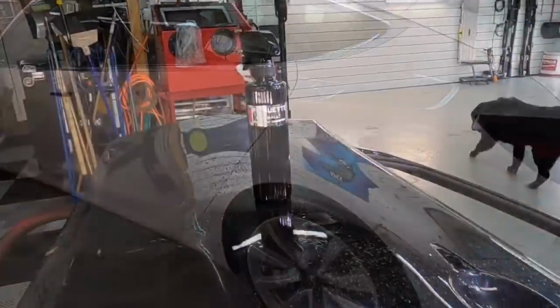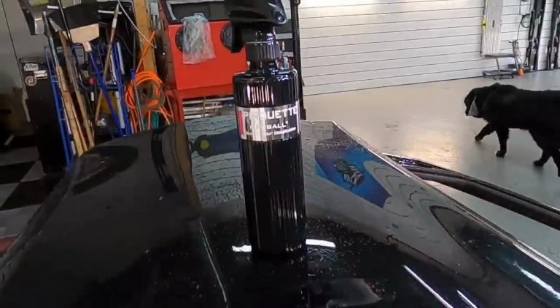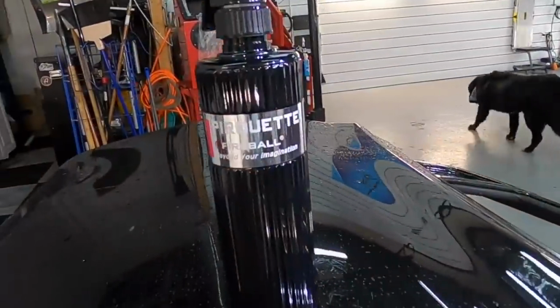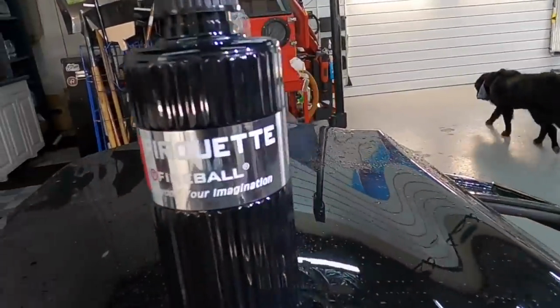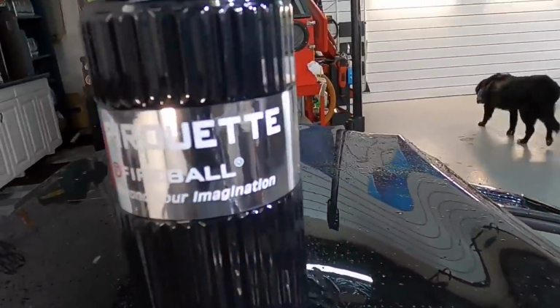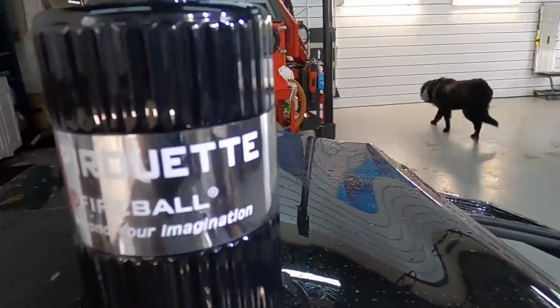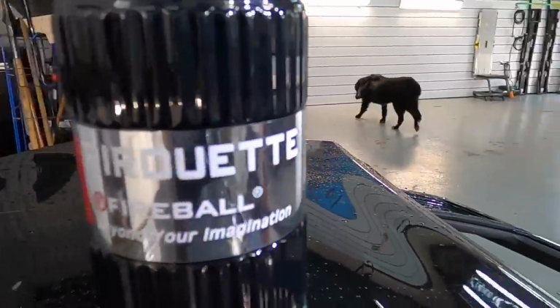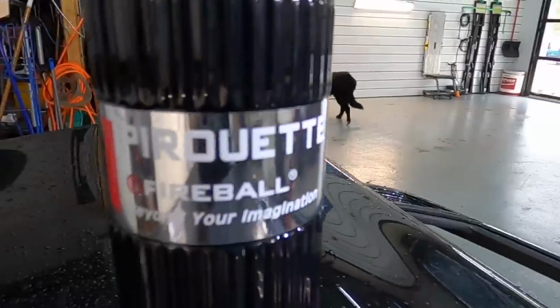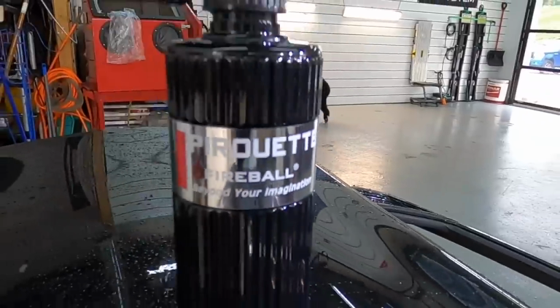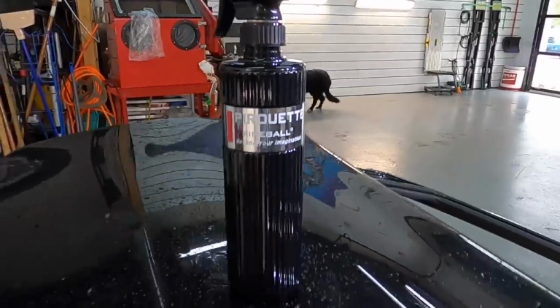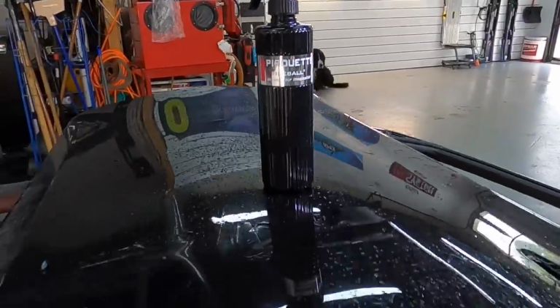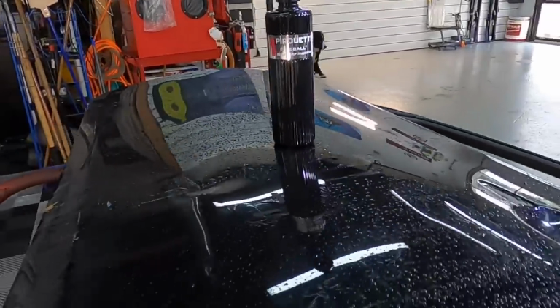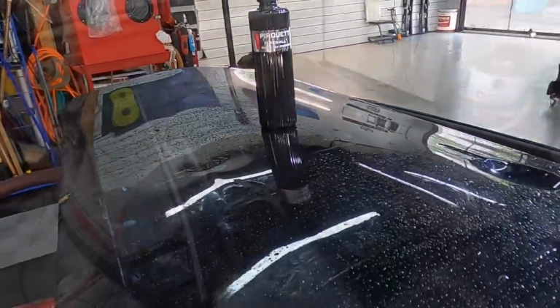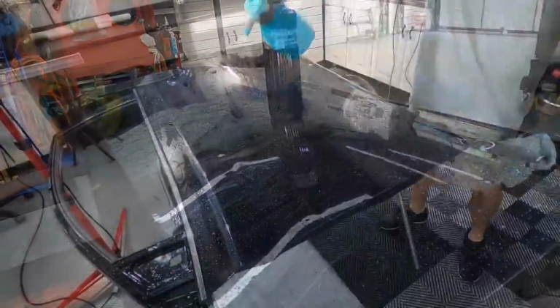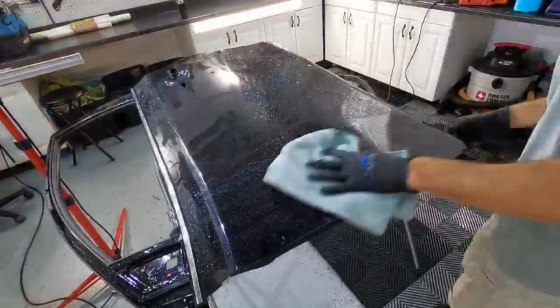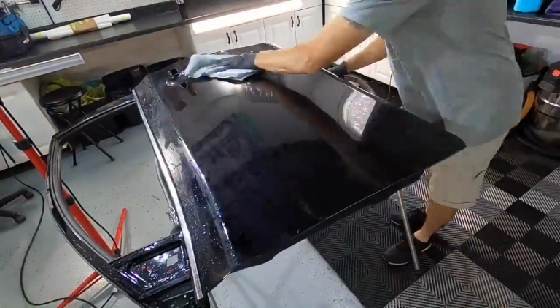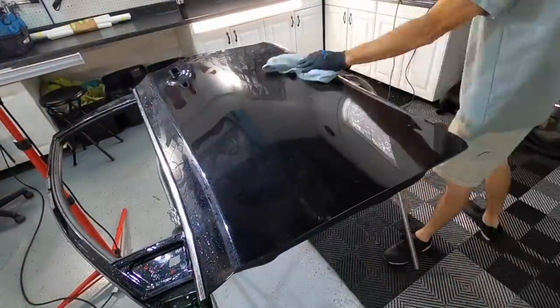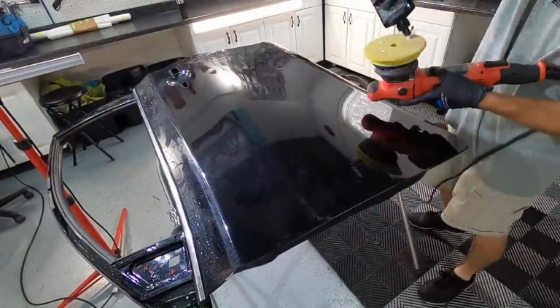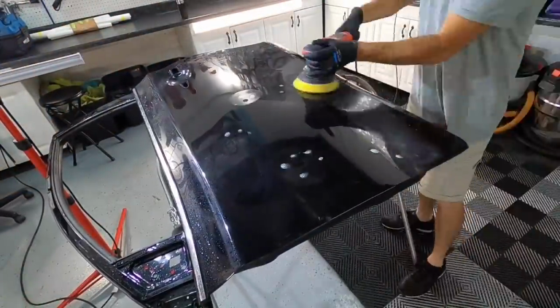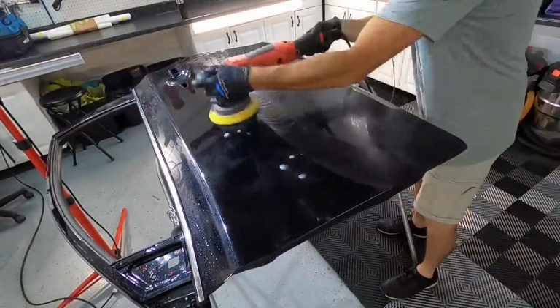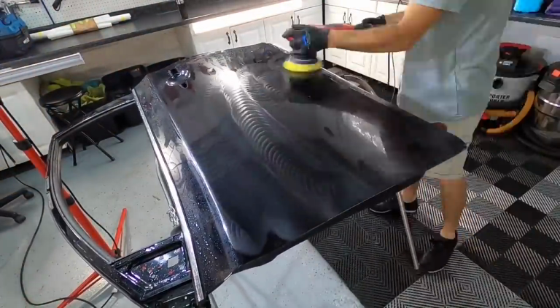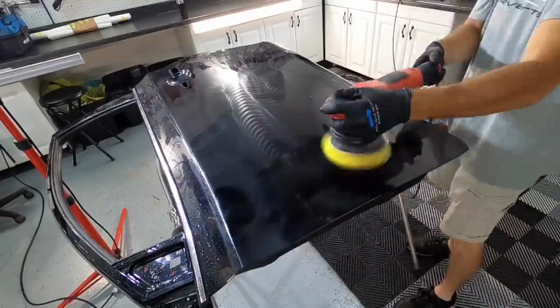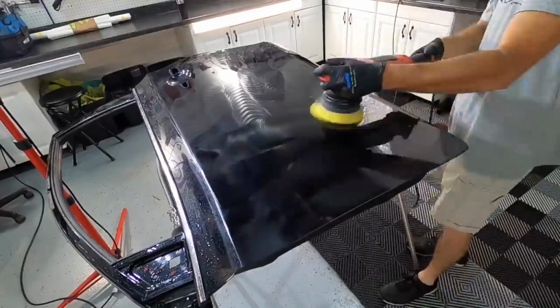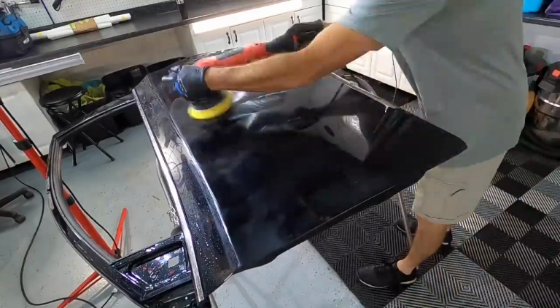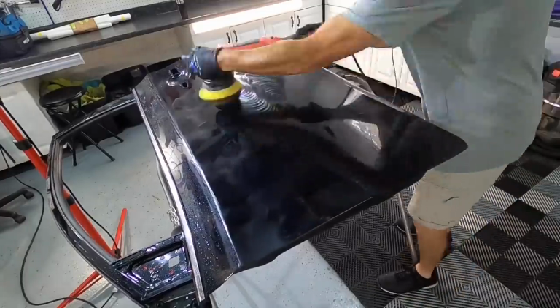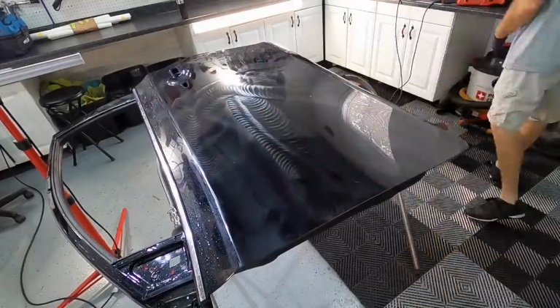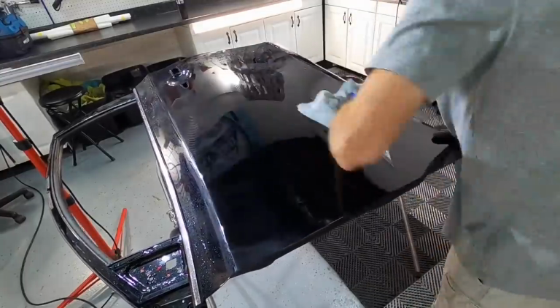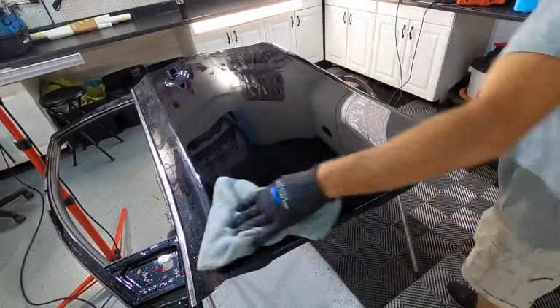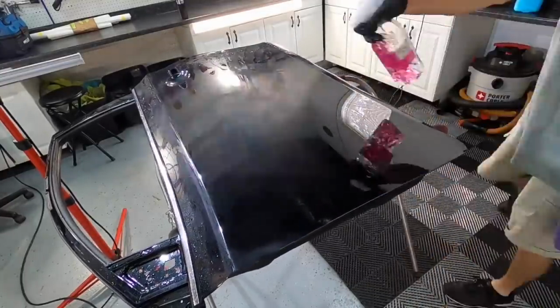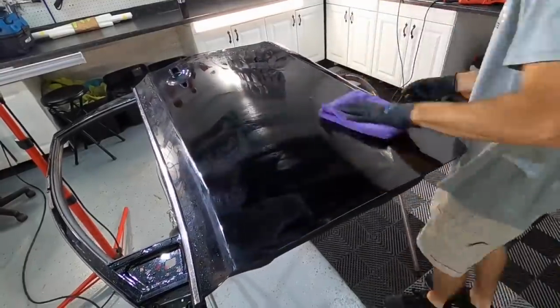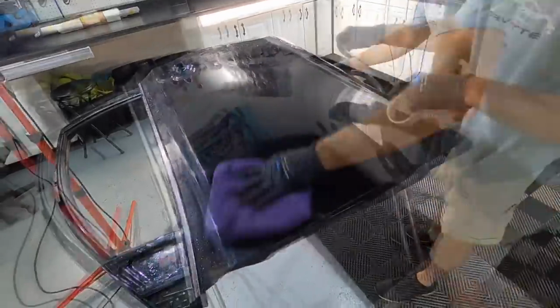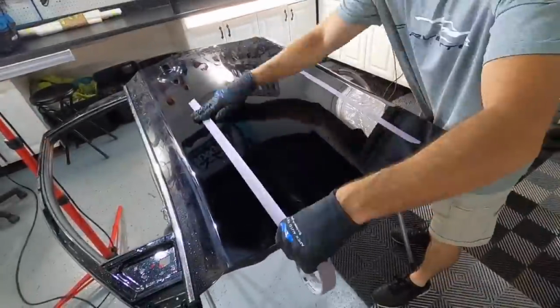Let's jump to the test panel. The test panel obviously has no protection whatsoever. So you're going to wash it, decon, at least a one-step — that'll give you the best bond. The more you put into prep, the more you're going to get out of each product.